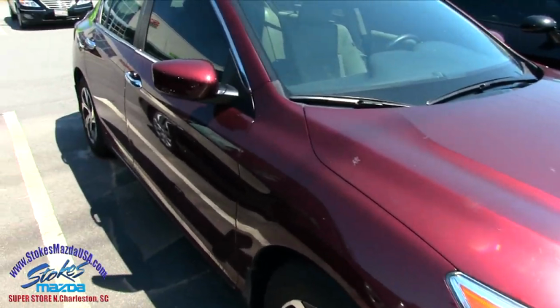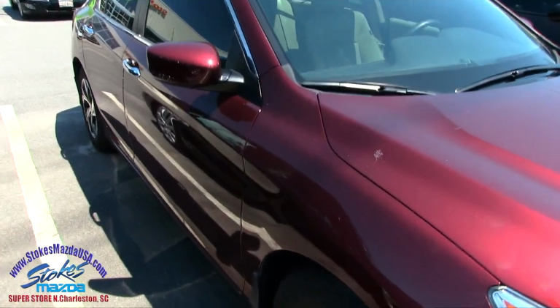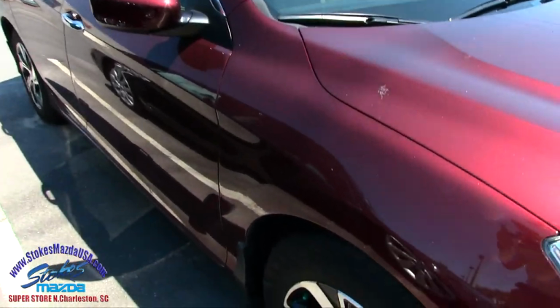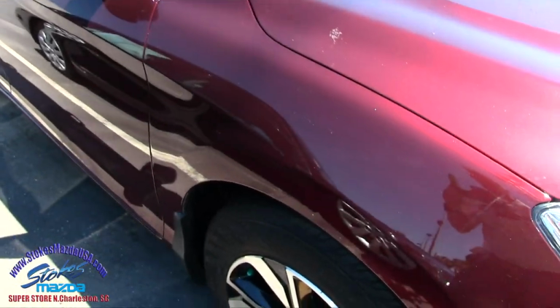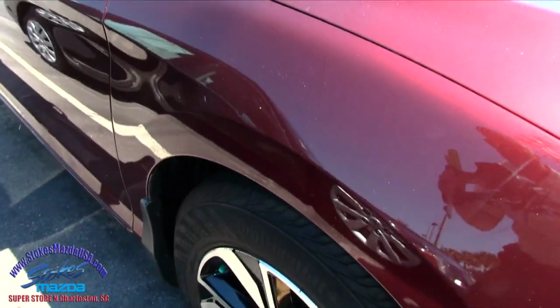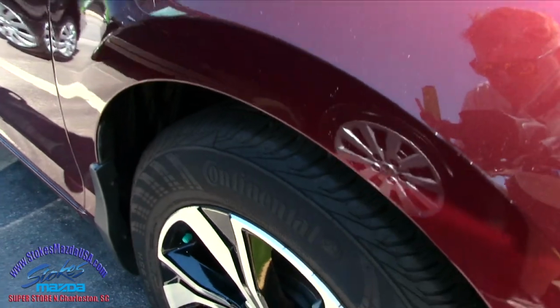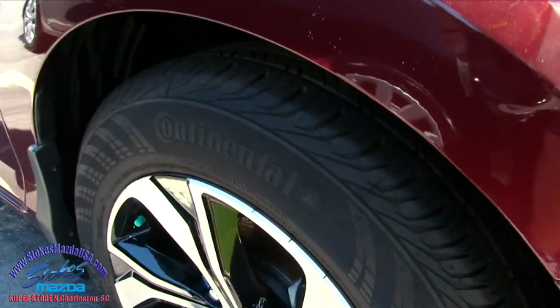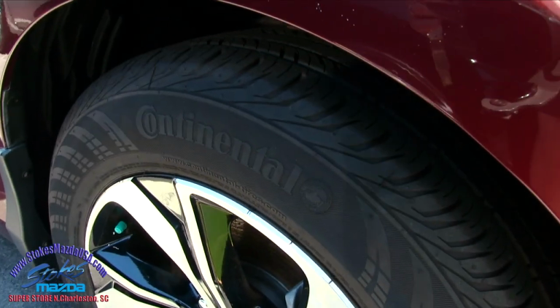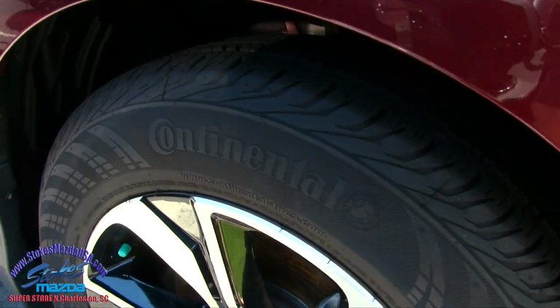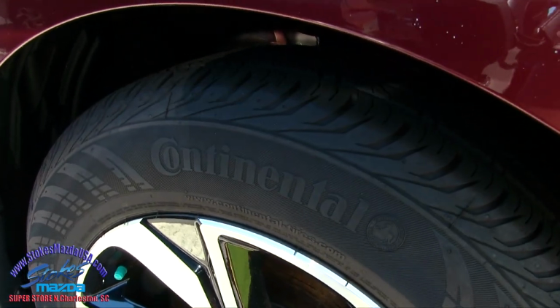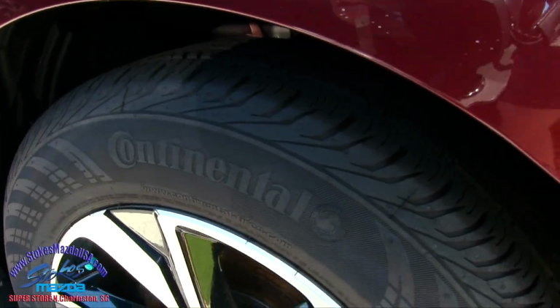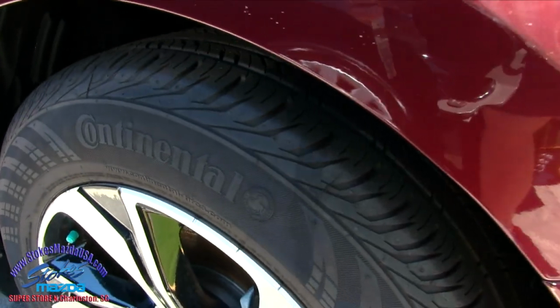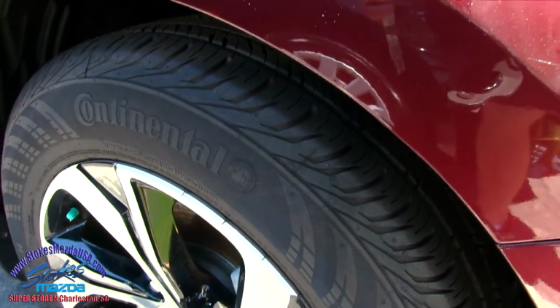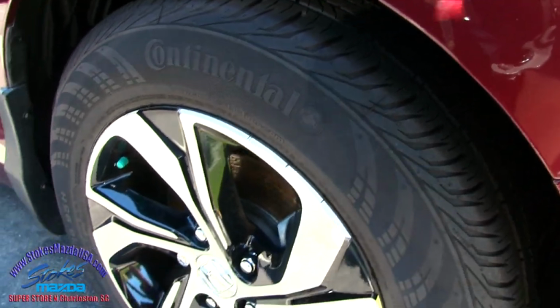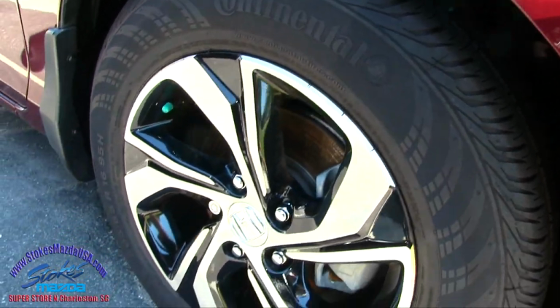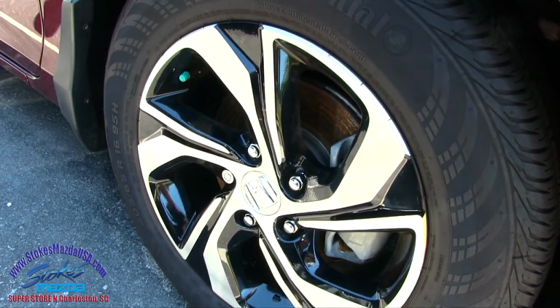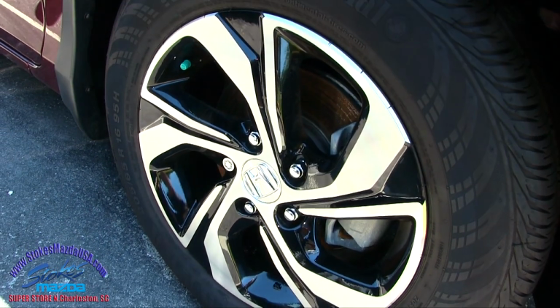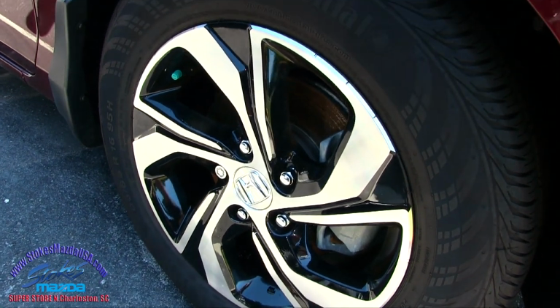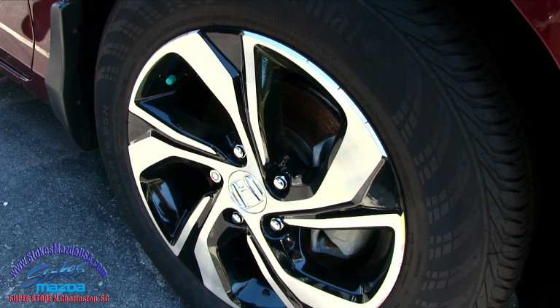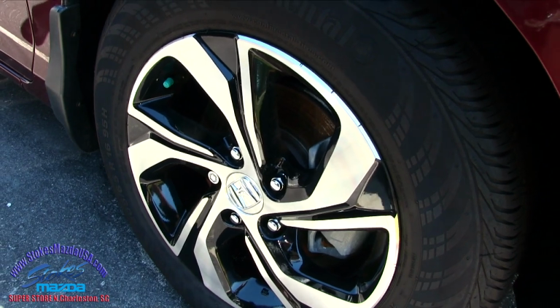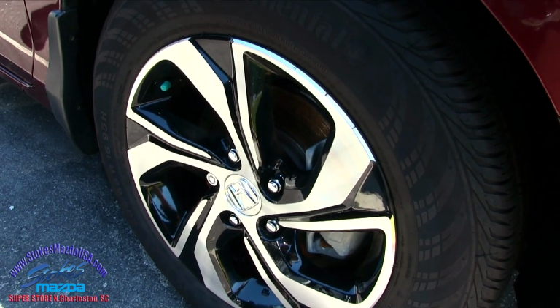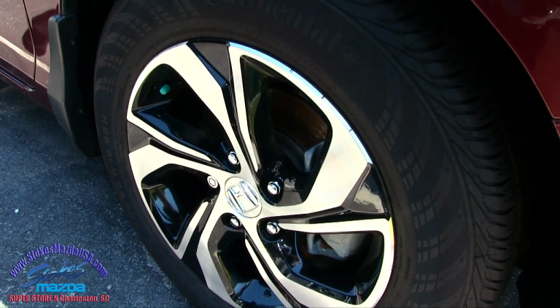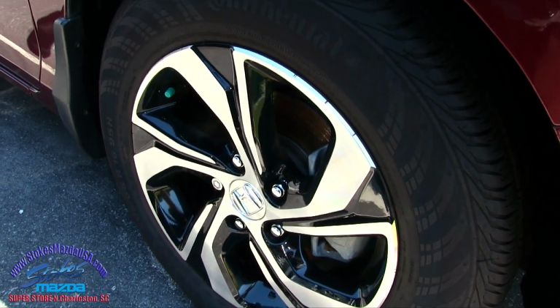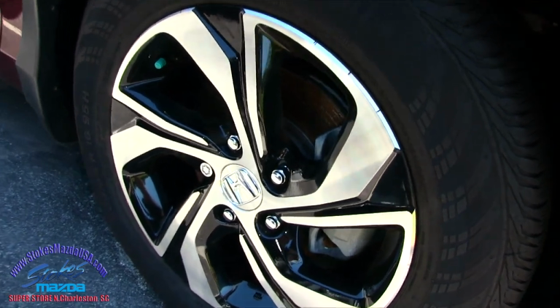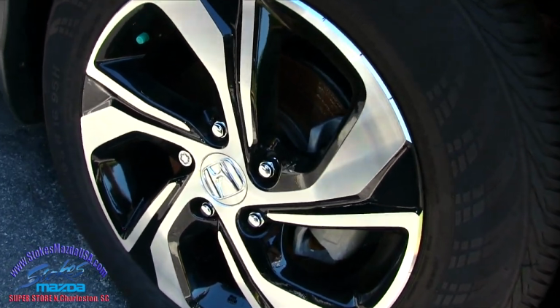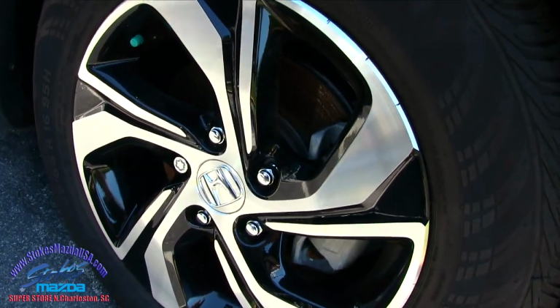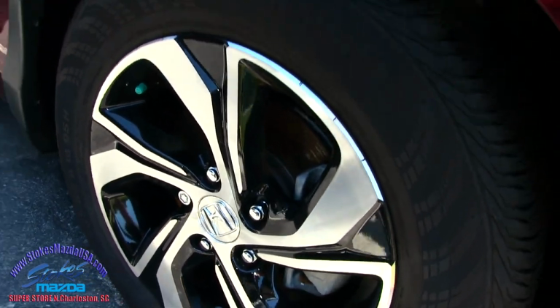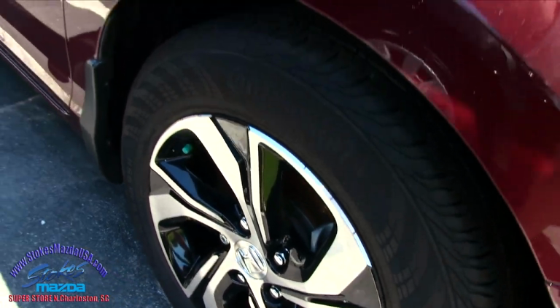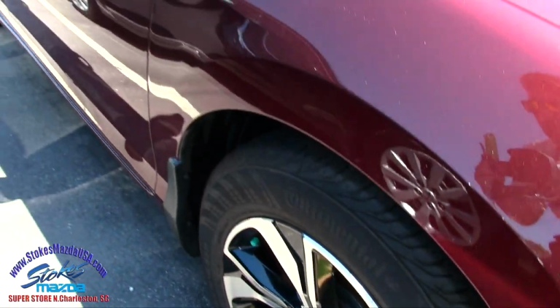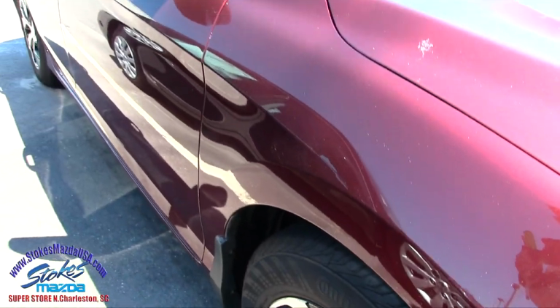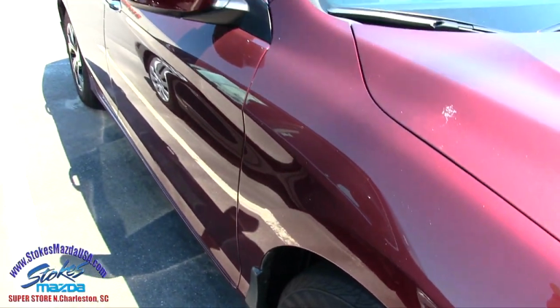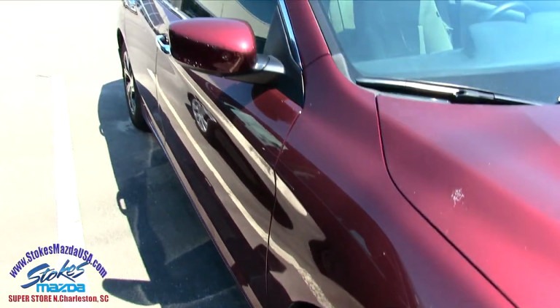Let's take a look at our Continental tires. Plenty of tread on the tires on the front, and a good-looking alloy wheel that looks like it's spinning when it's sitting still. It also has lock lugs on there as well, and mud flaps.